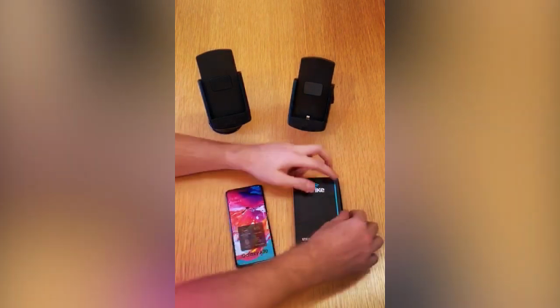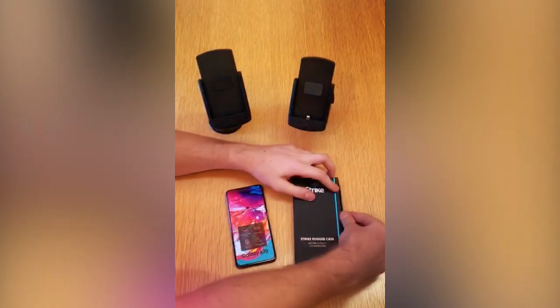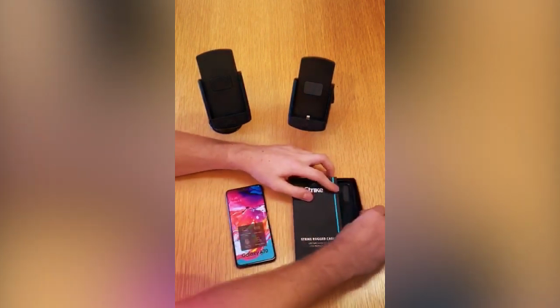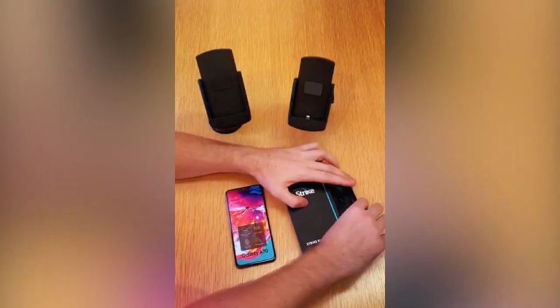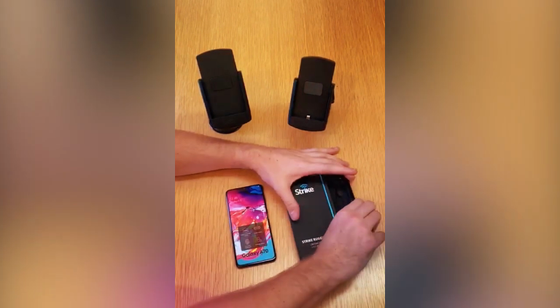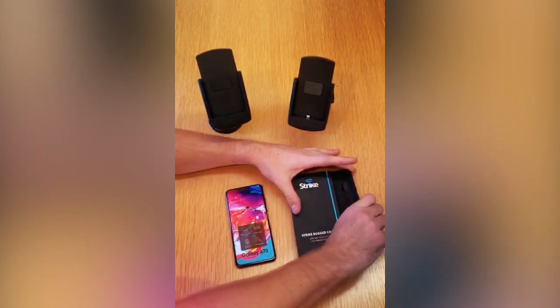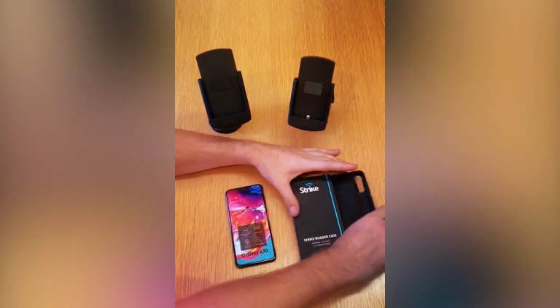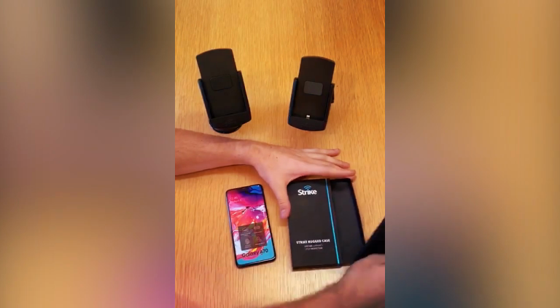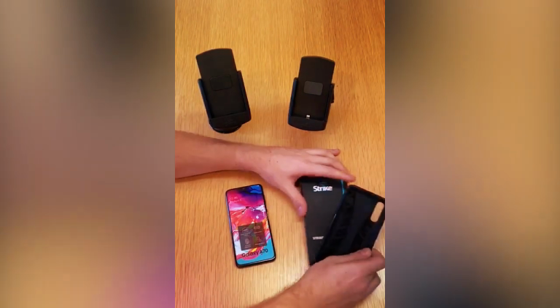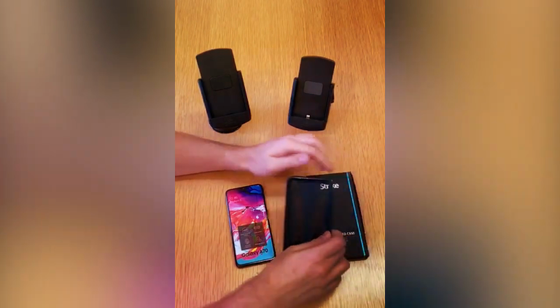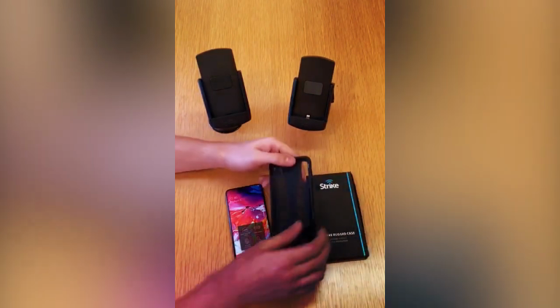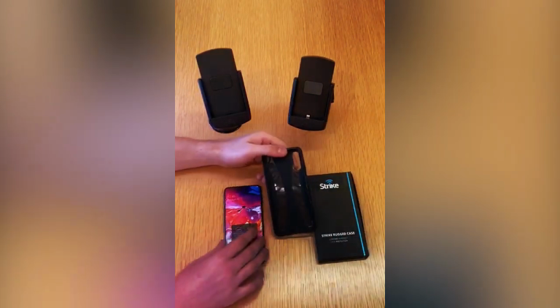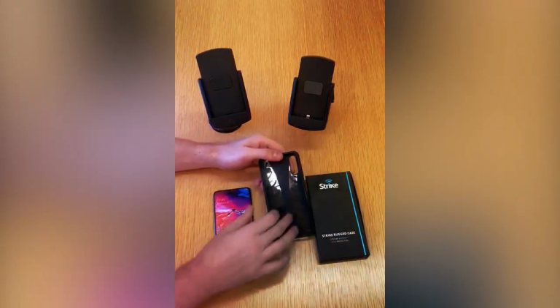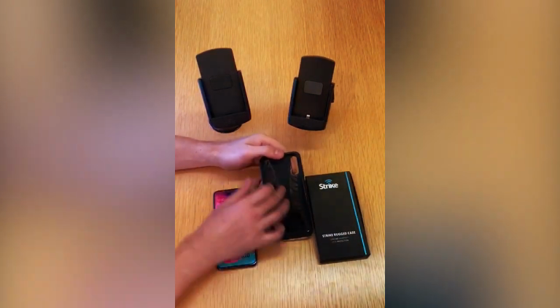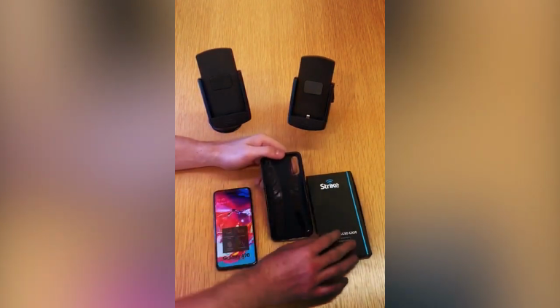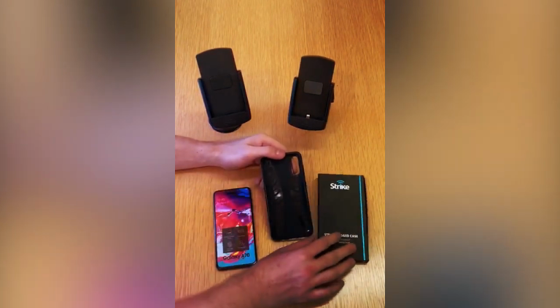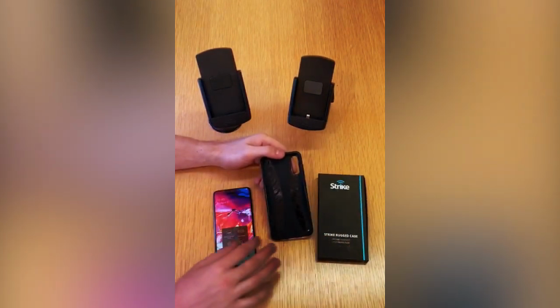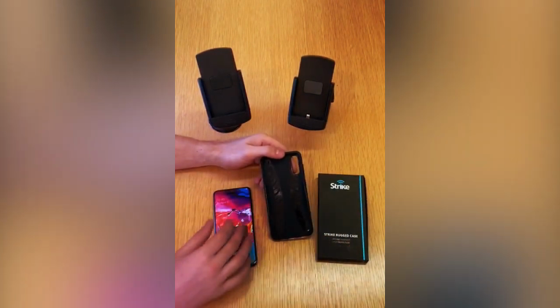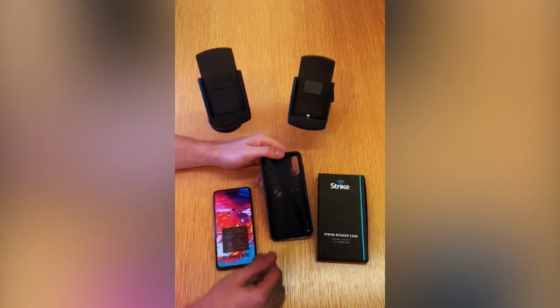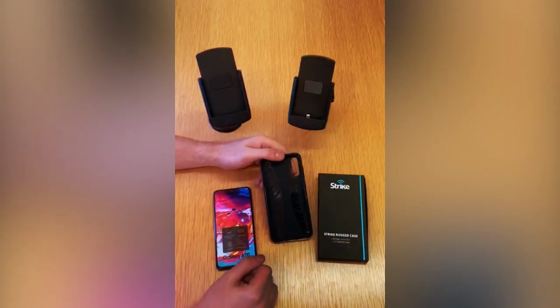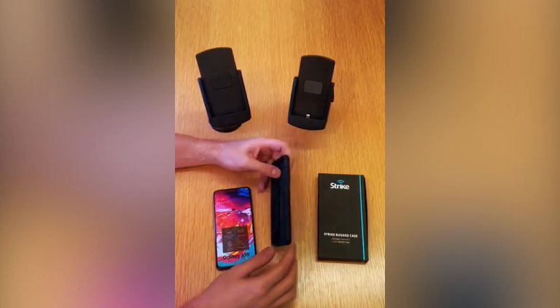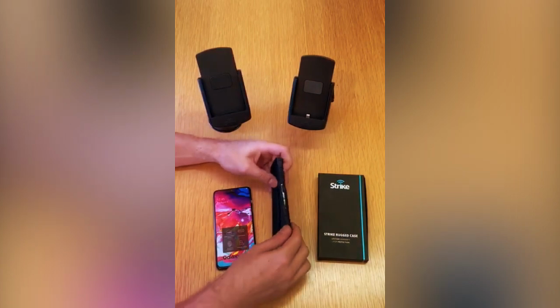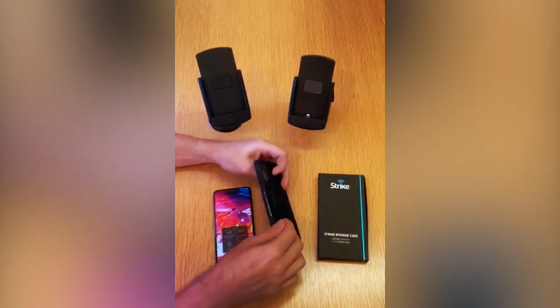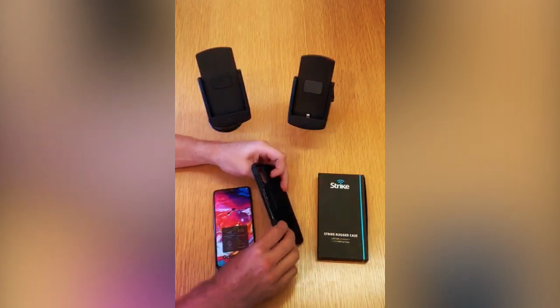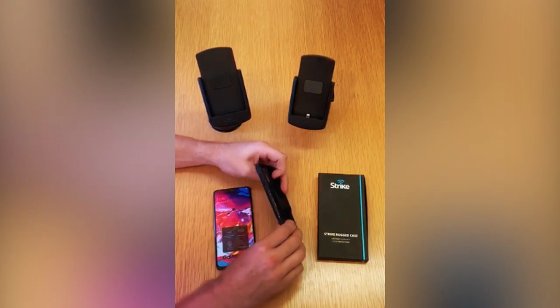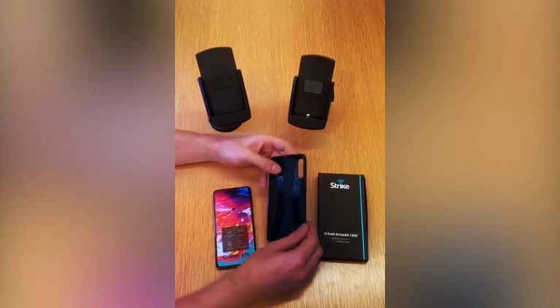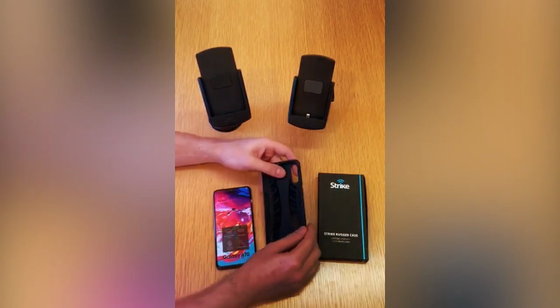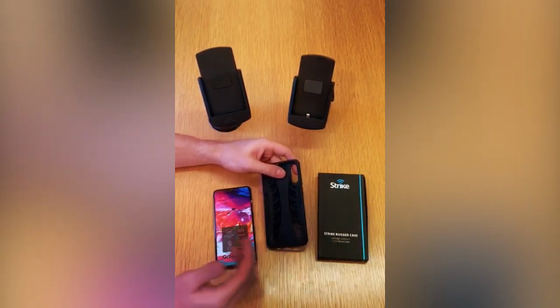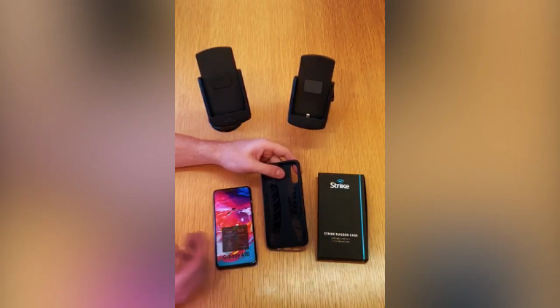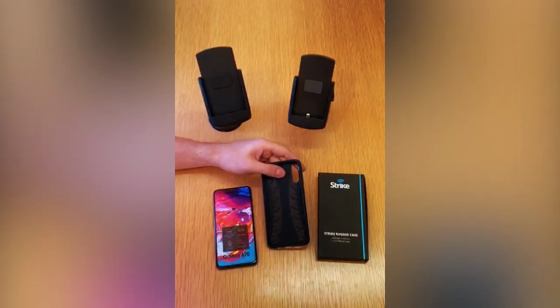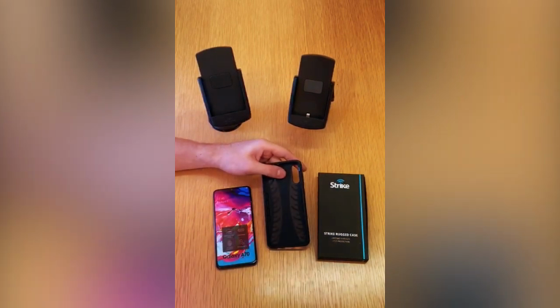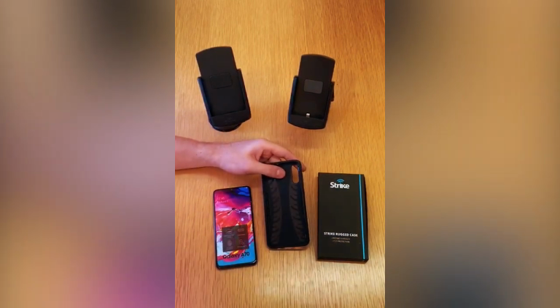We'll get the case out now for a look. The inside layer of these cases is a softer material that protects the device as it sits within the case. And the outside layer is a more rigid plastic that protects the device itself from any droppages.